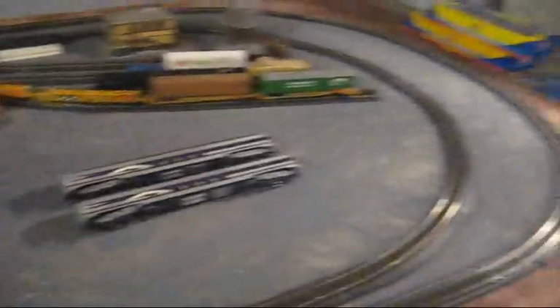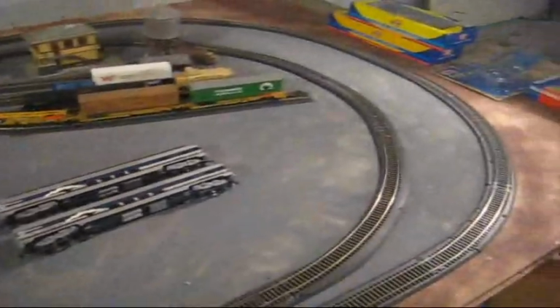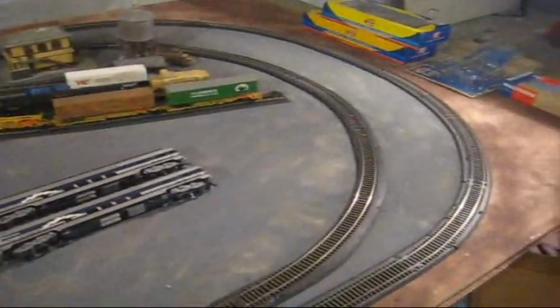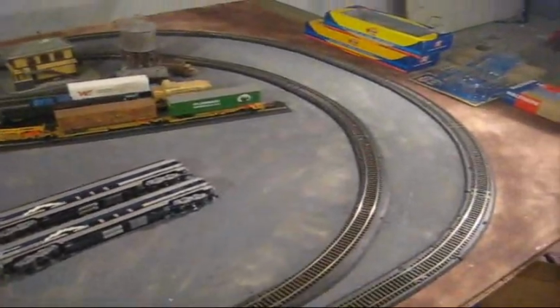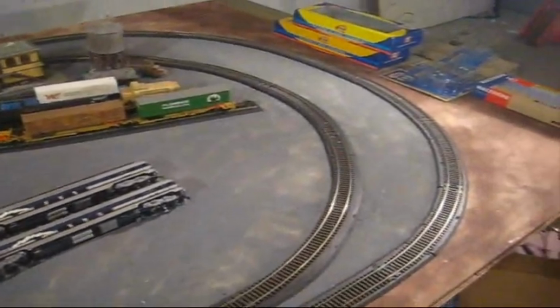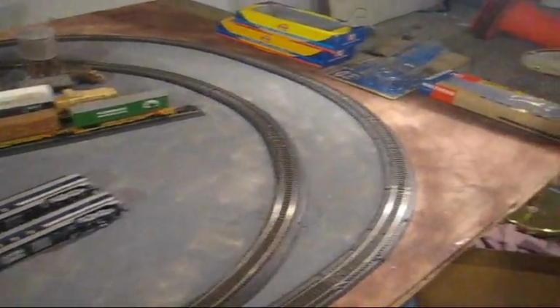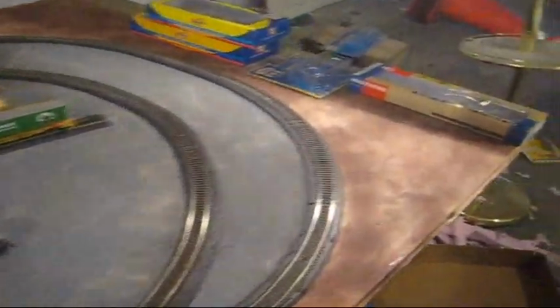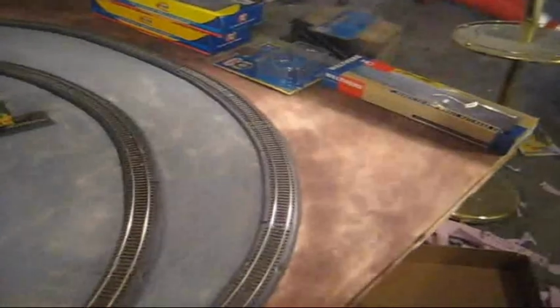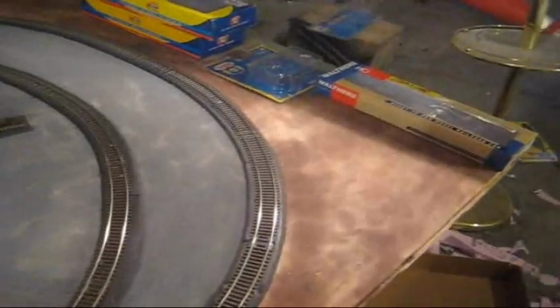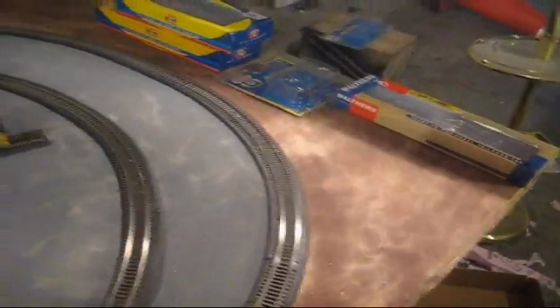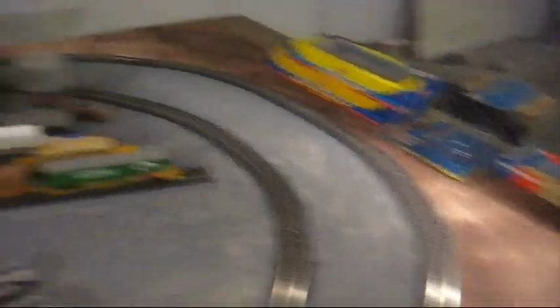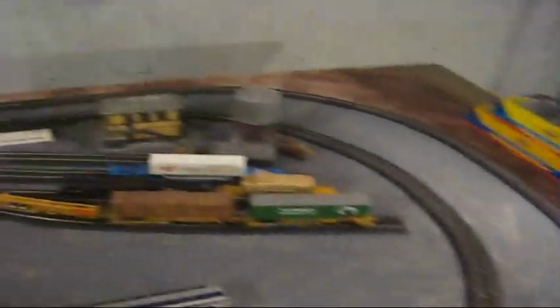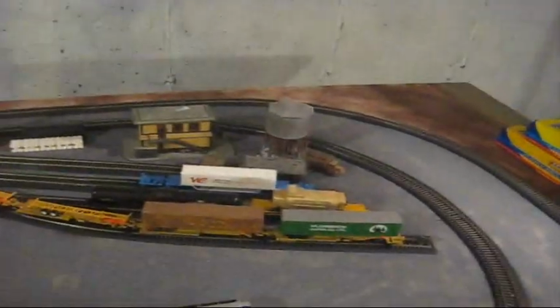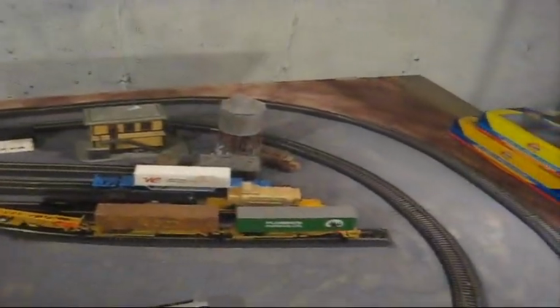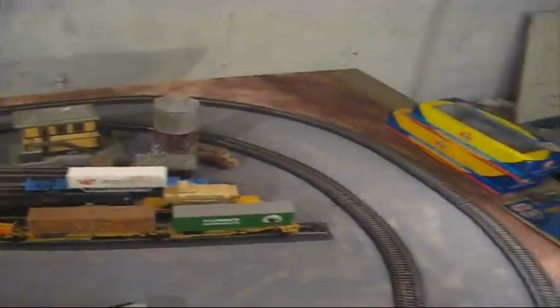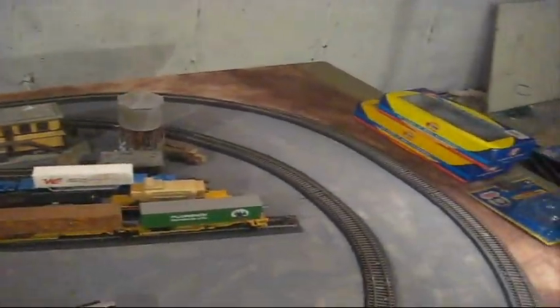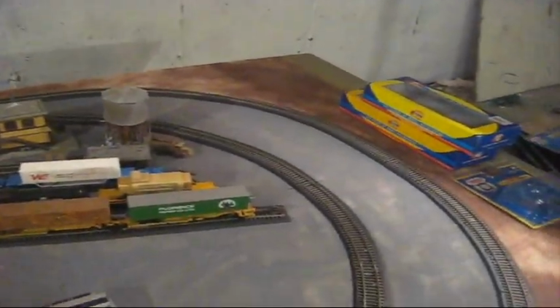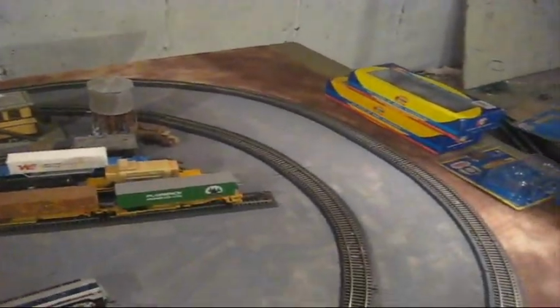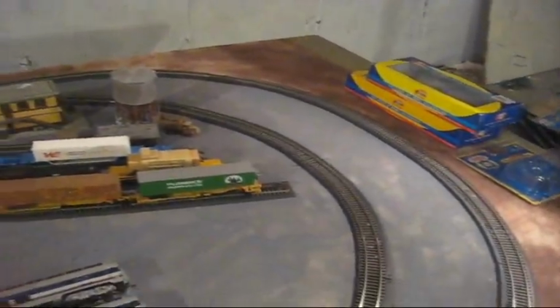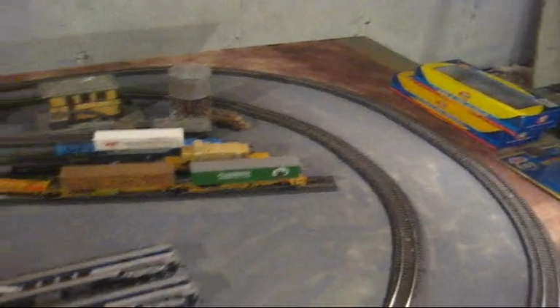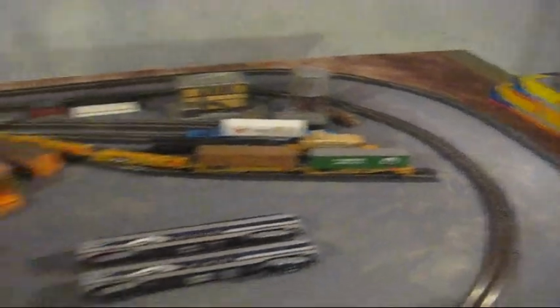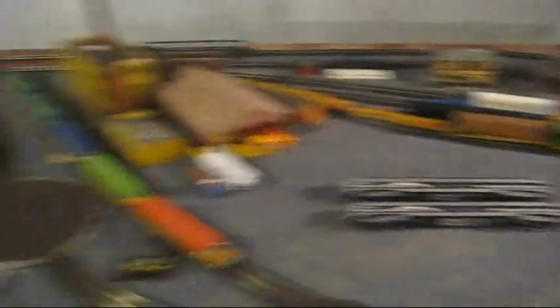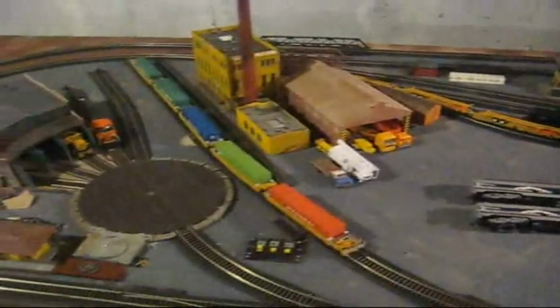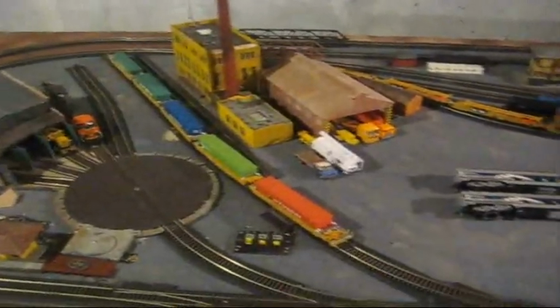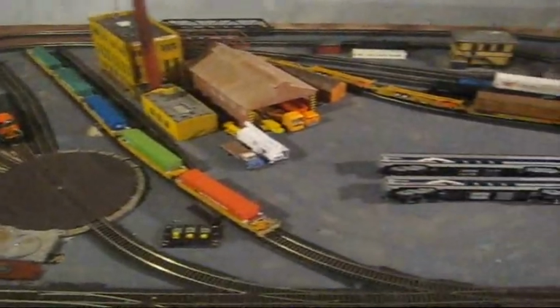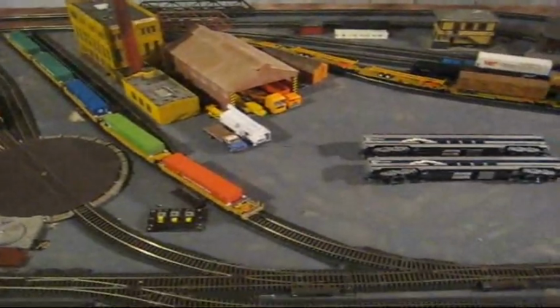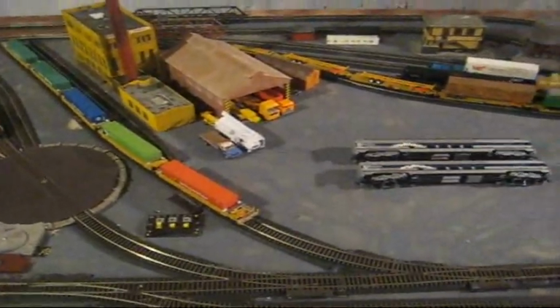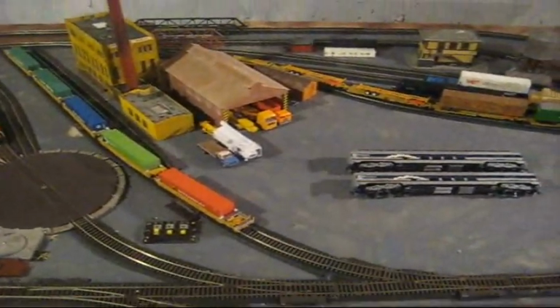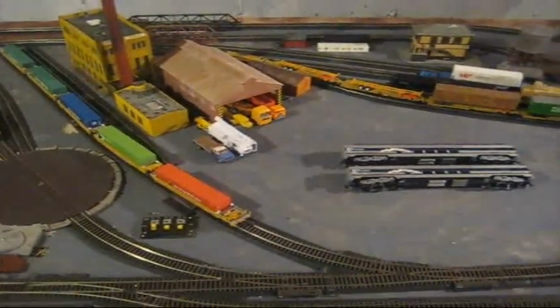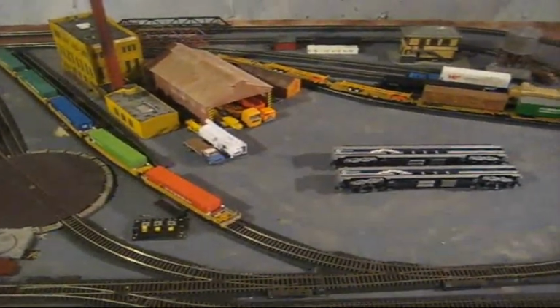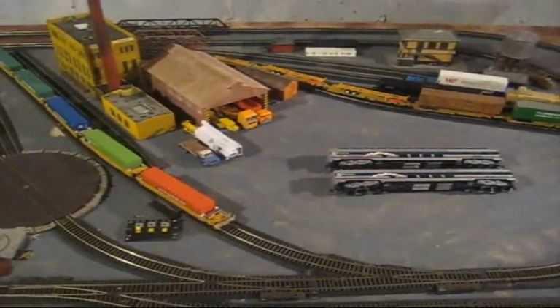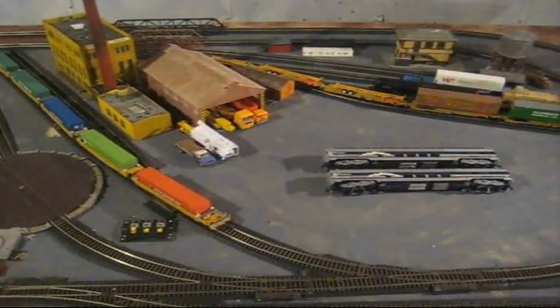I'm thinking about adding some more sidings over here somewhere. I just need more space. I'll get back to you guys on that. See you guys later, thank you.